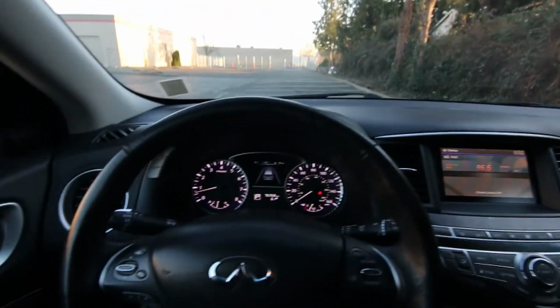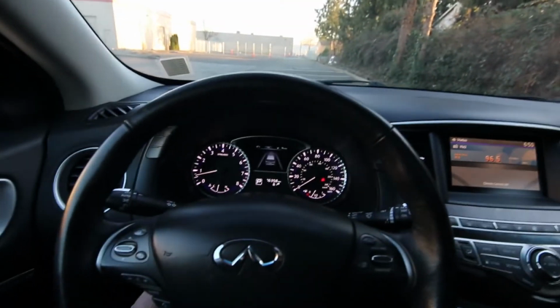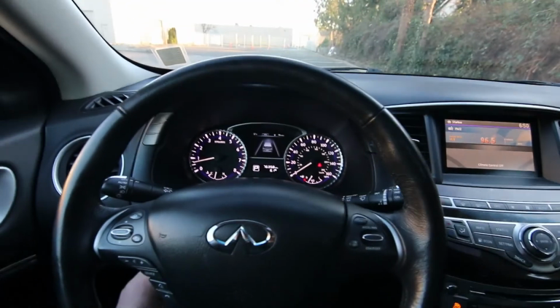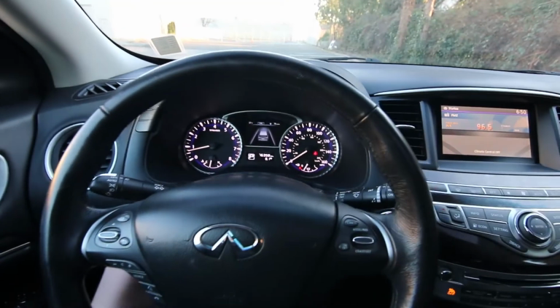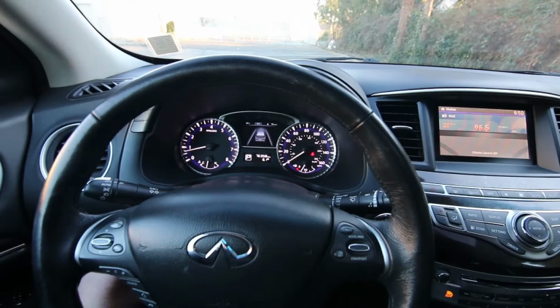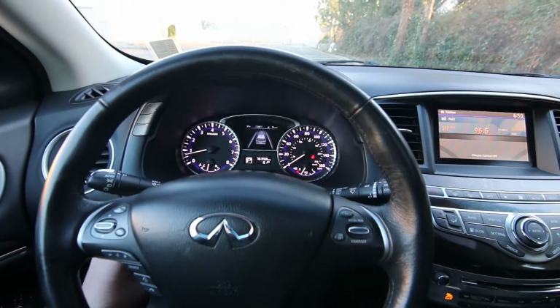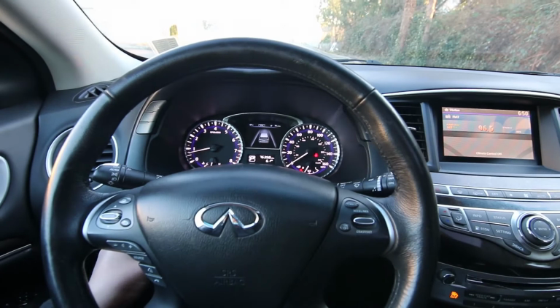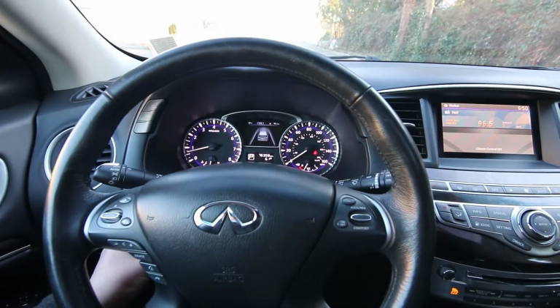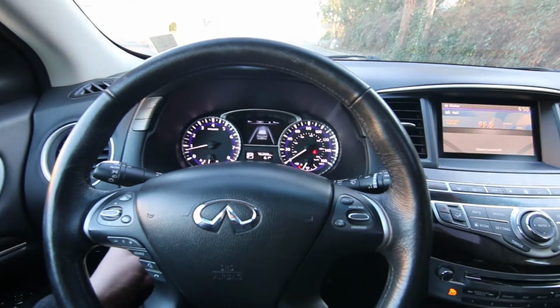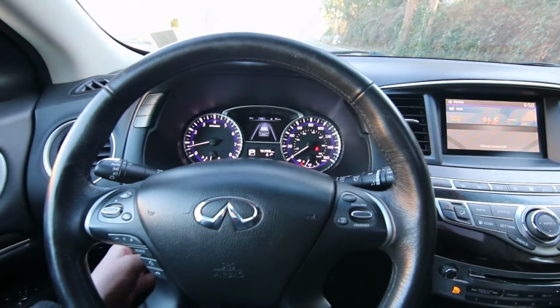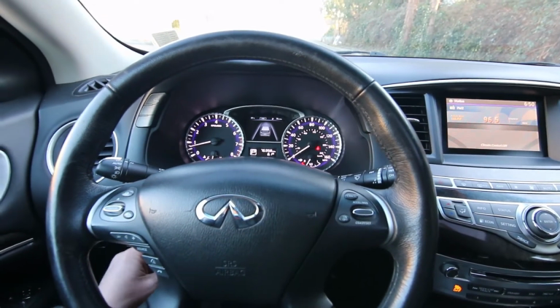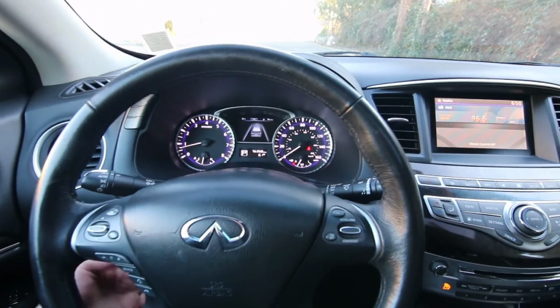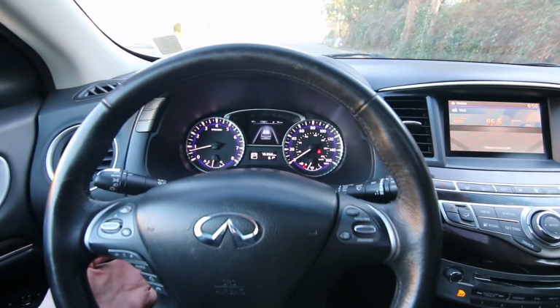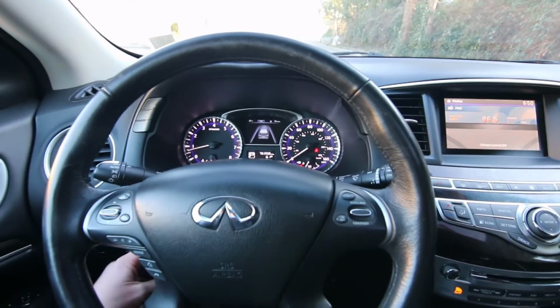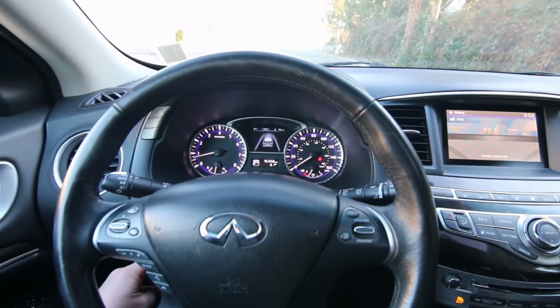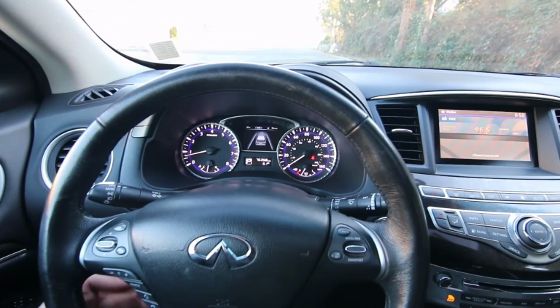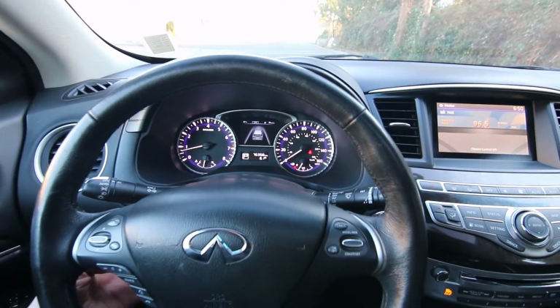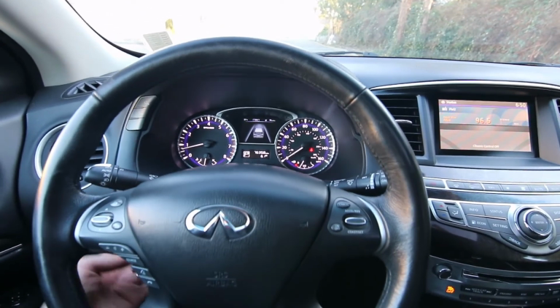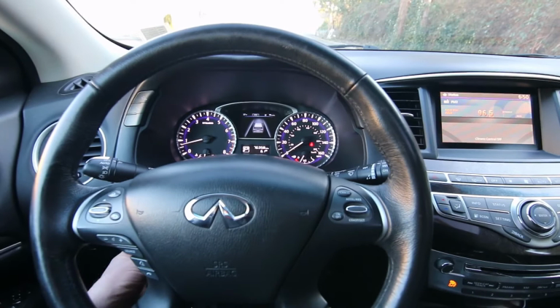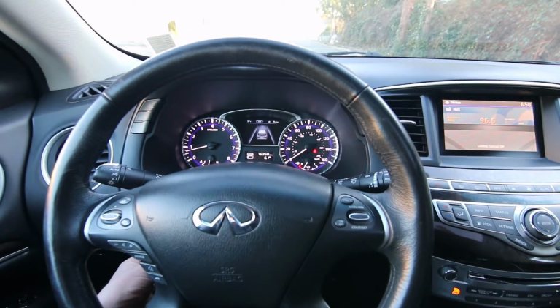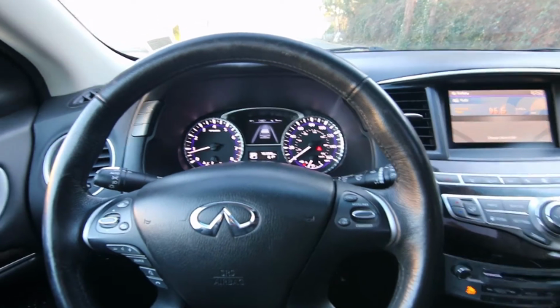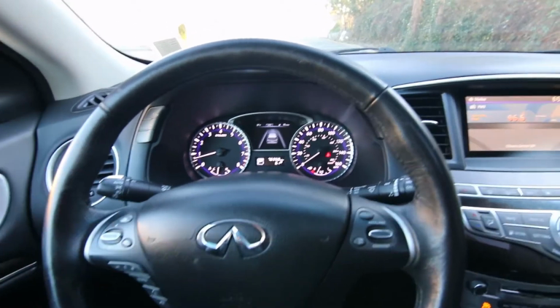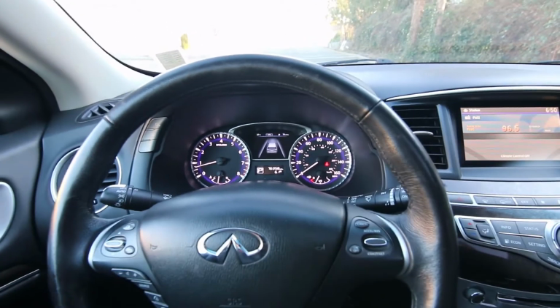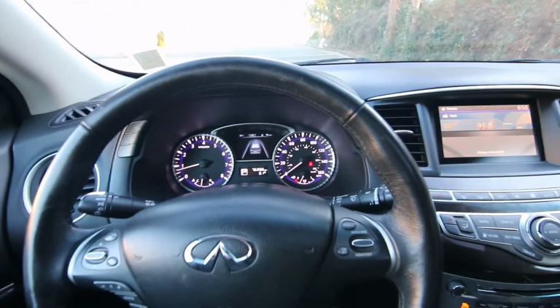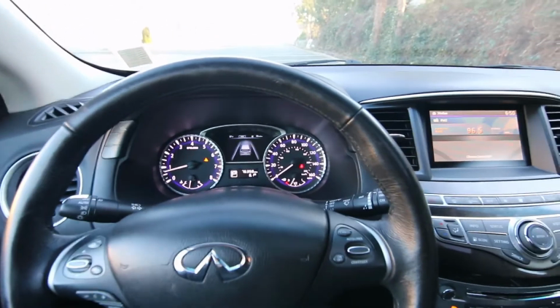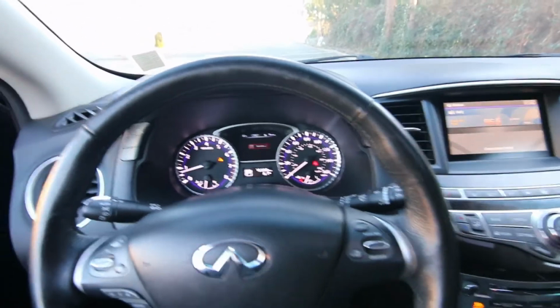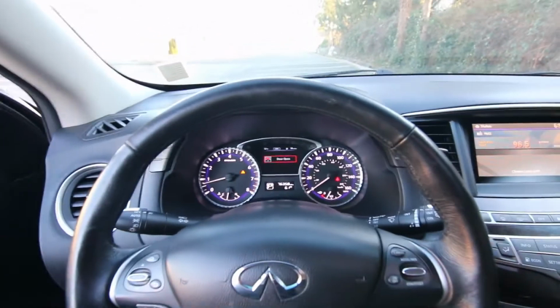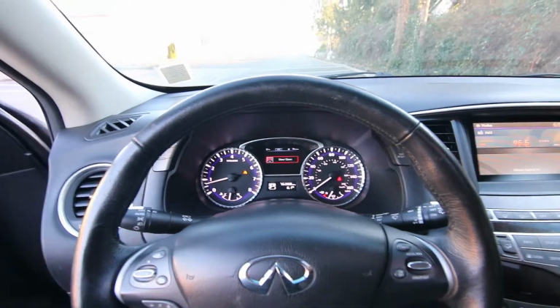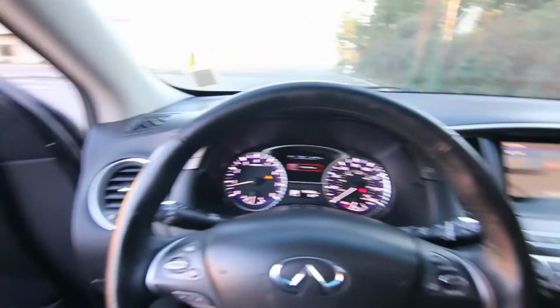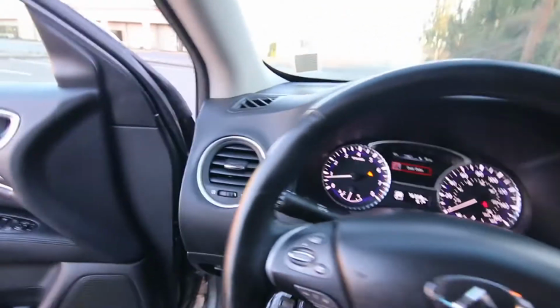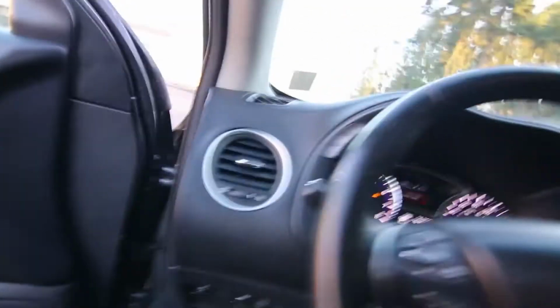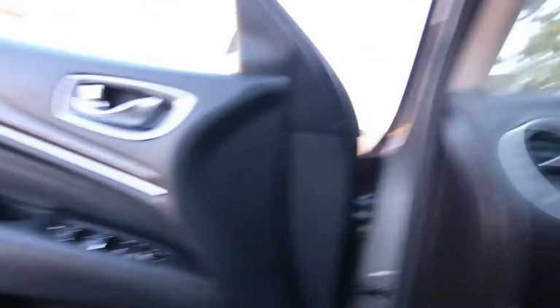We have a steering wheel that's power tilt telescoping — whatever you want to call it. This has 76,358 miles at the time of making this video.